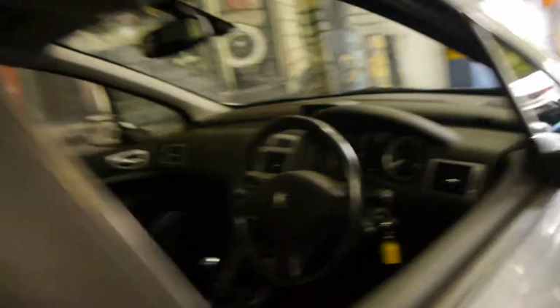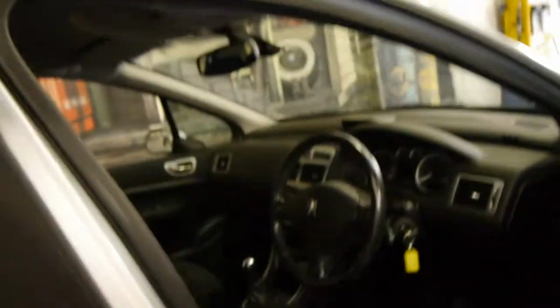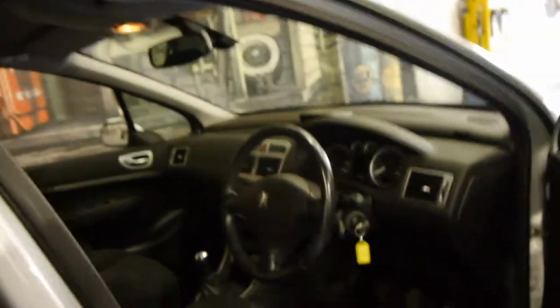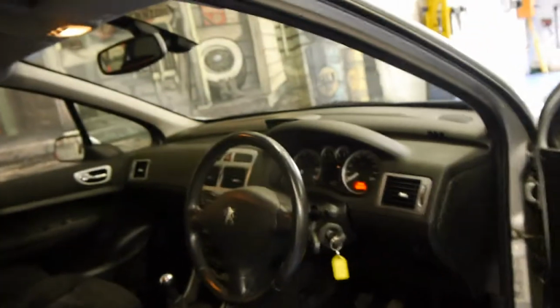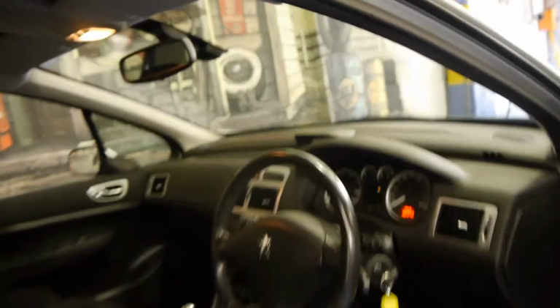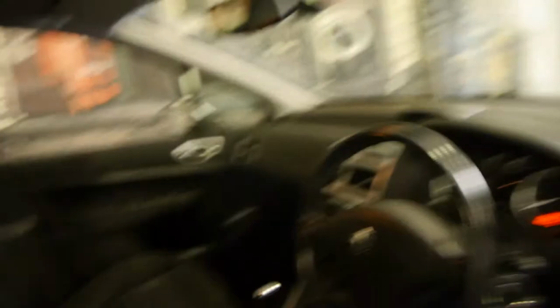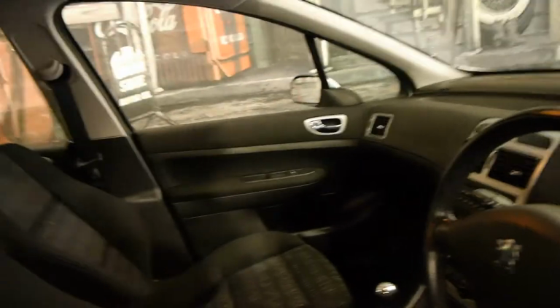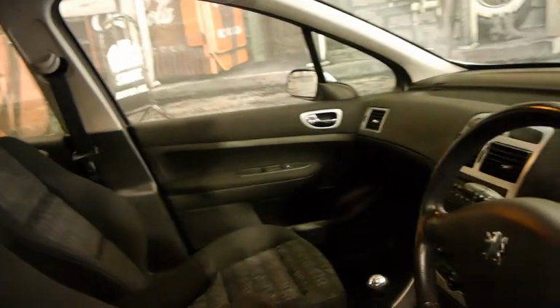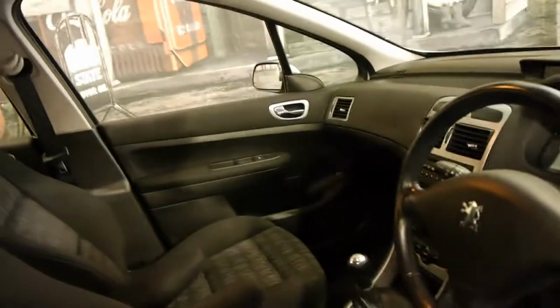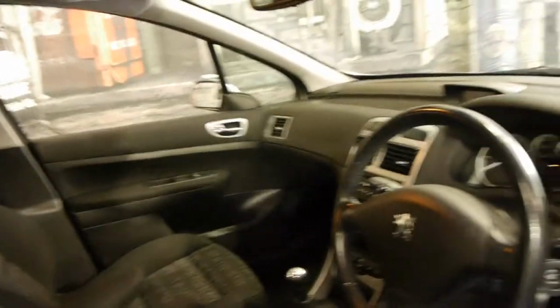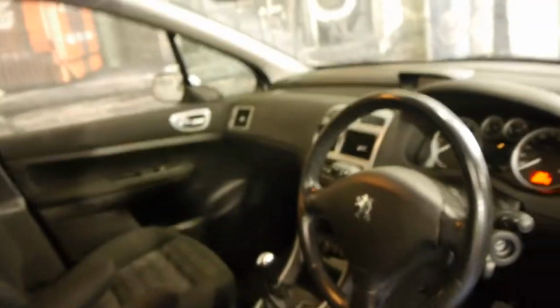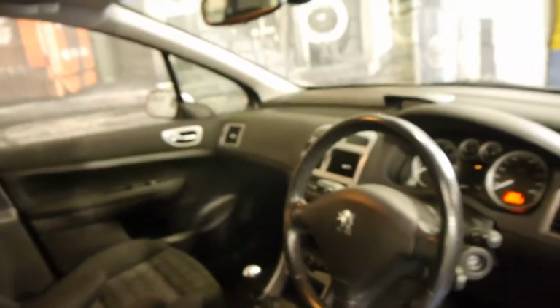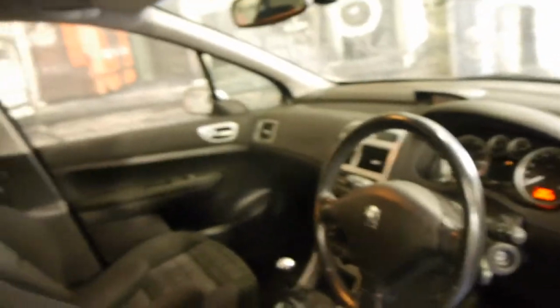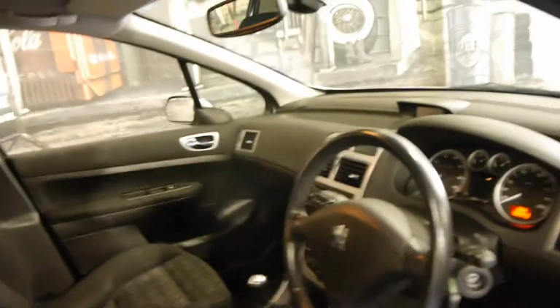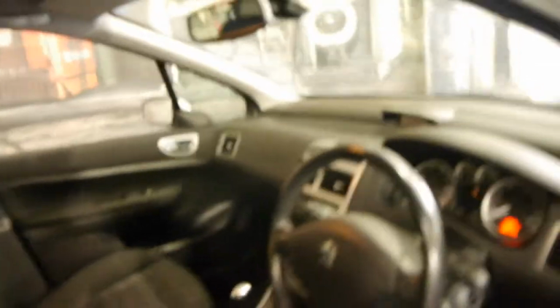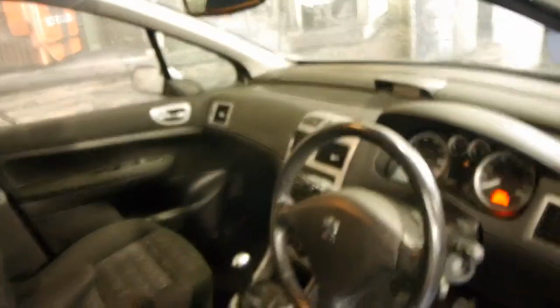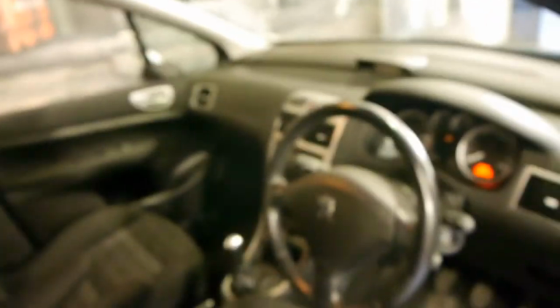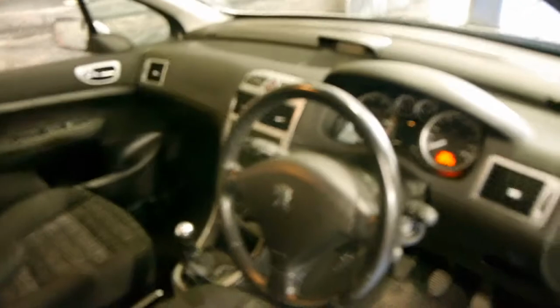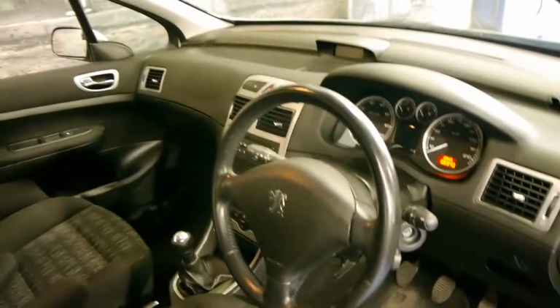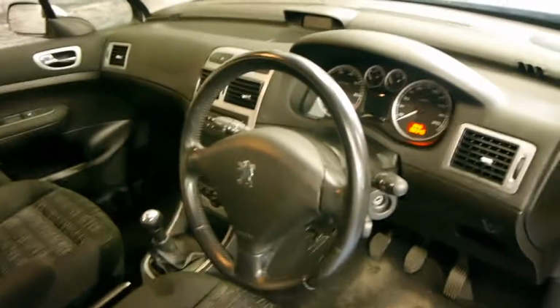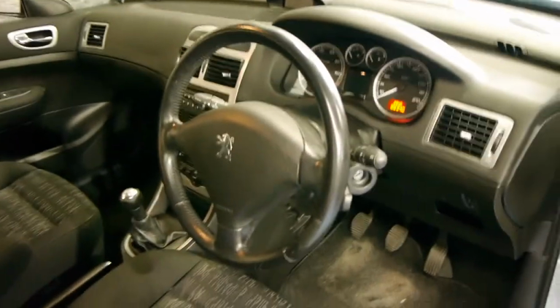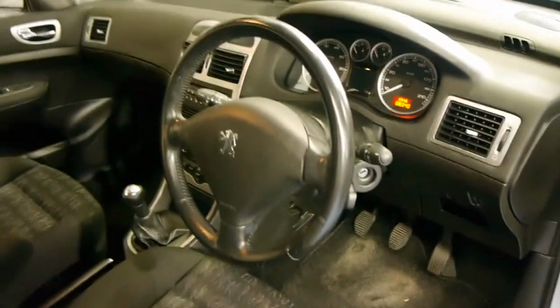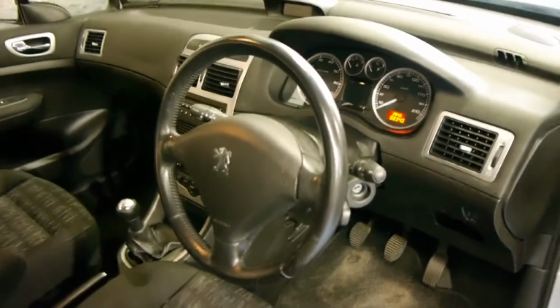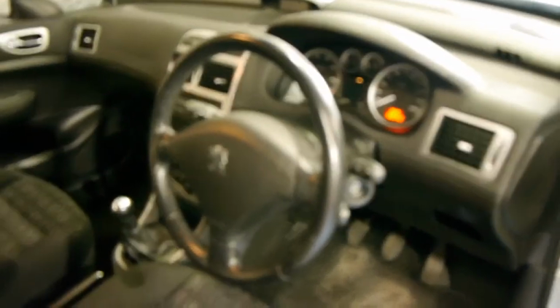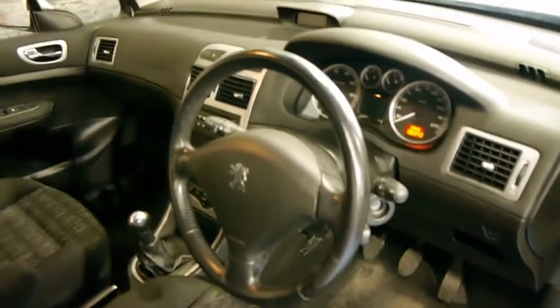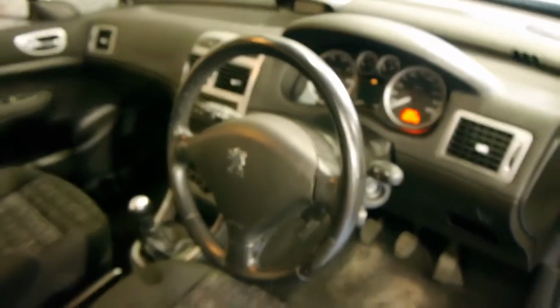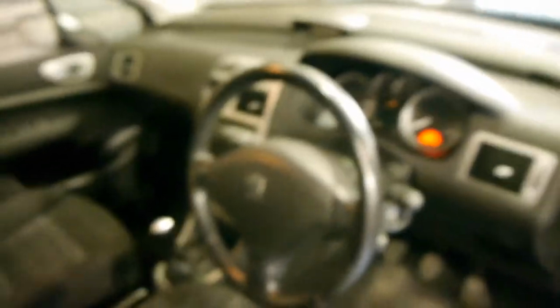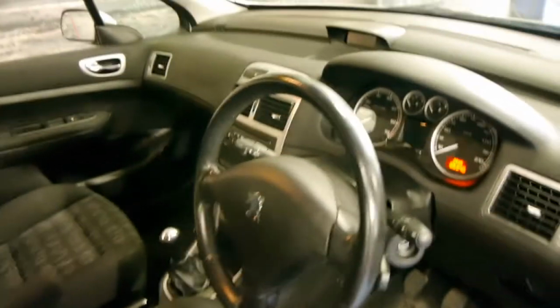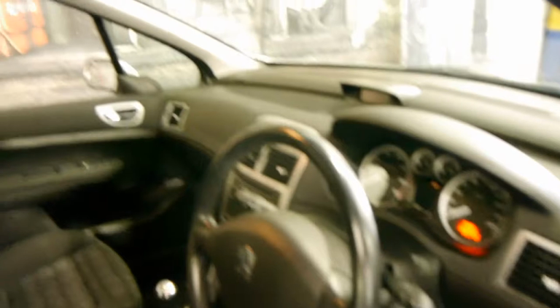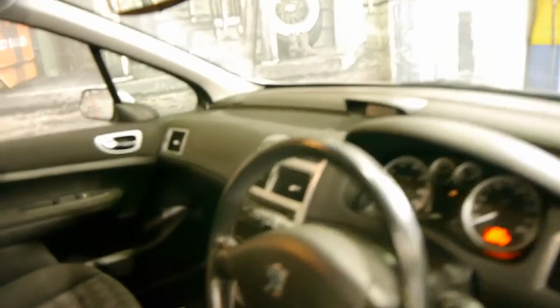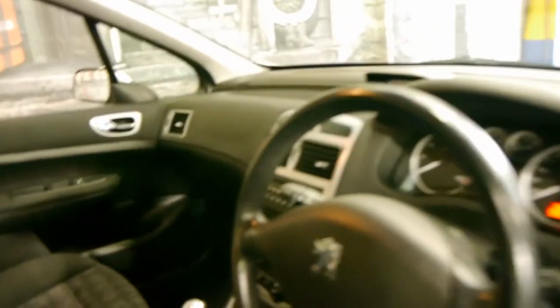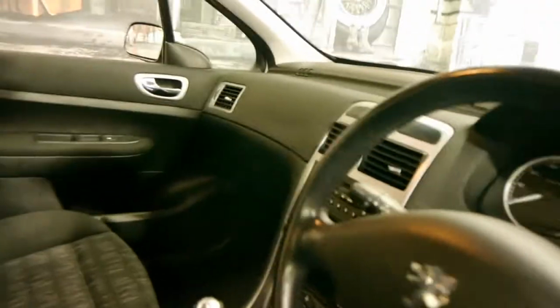It drives very well. It's got just 88,000 kilometres from new and this particular car has a manual. That's a great thing because these in the automatic were known to have a couple of issues with the automatic transmission.